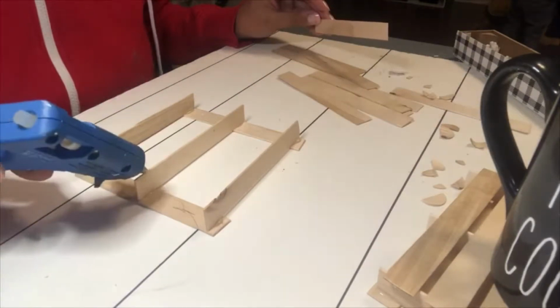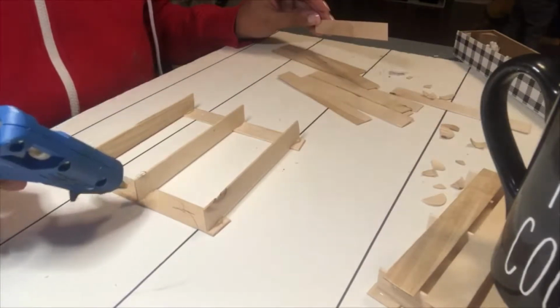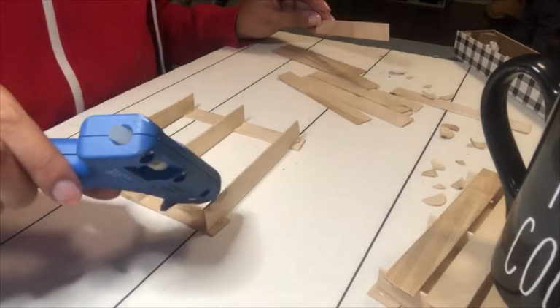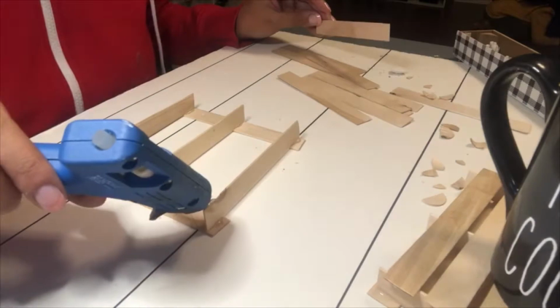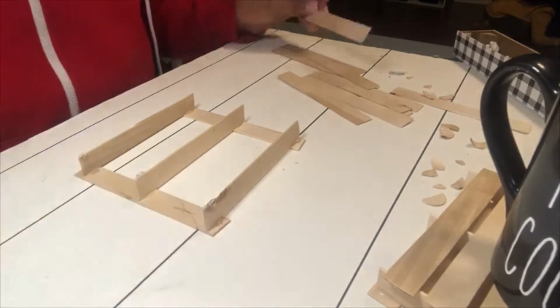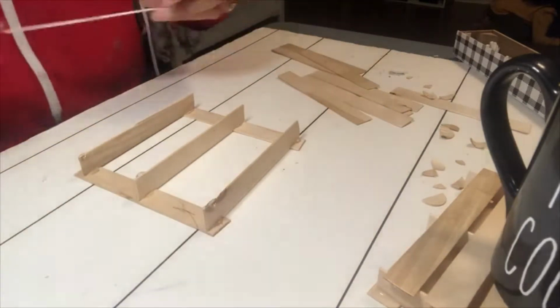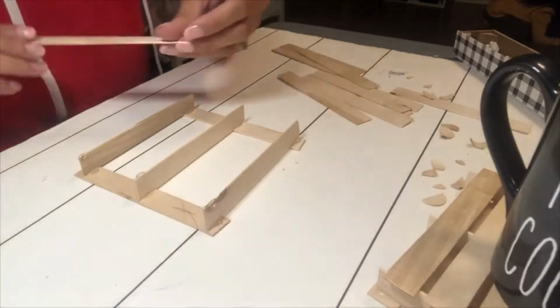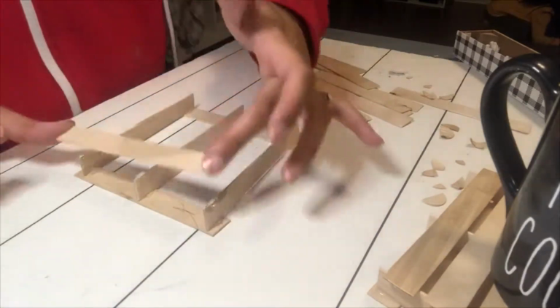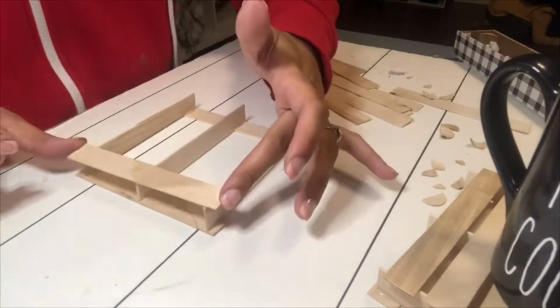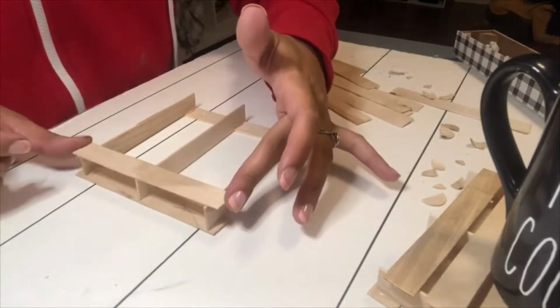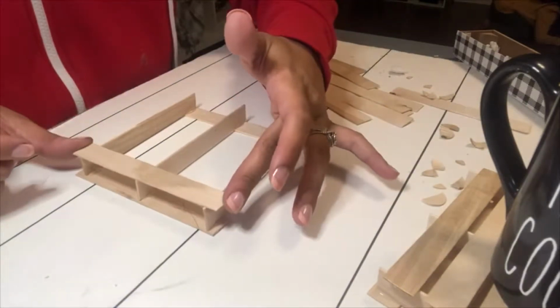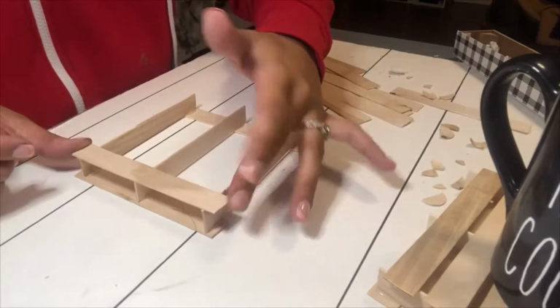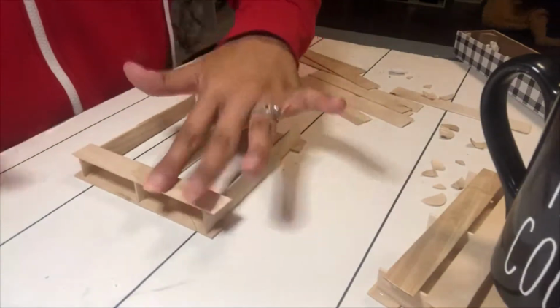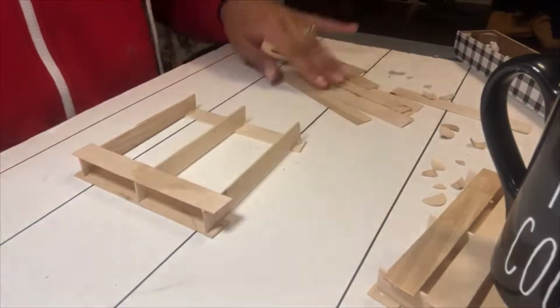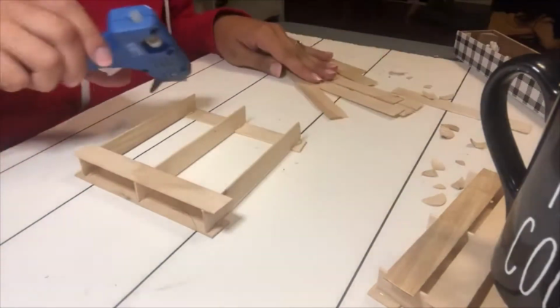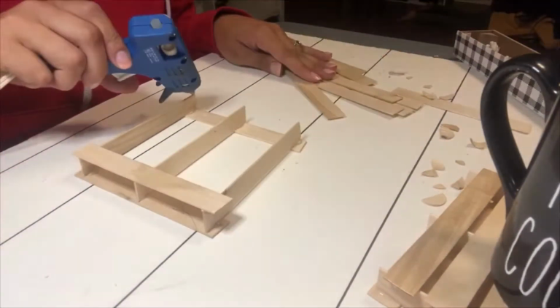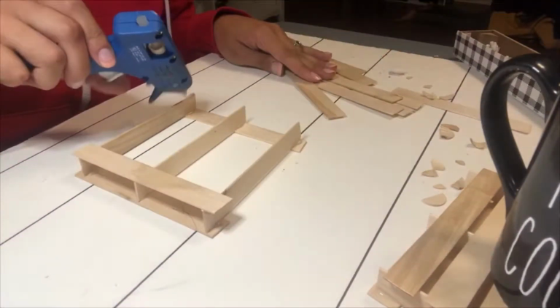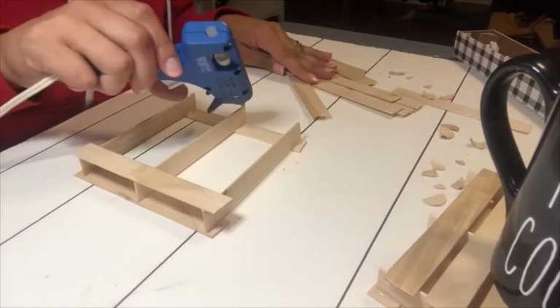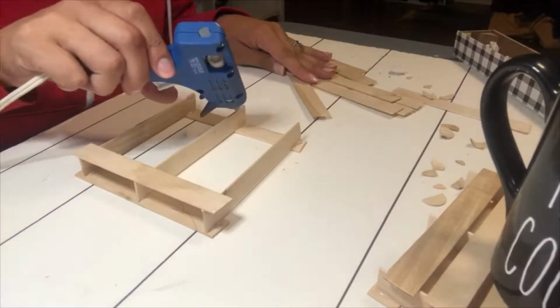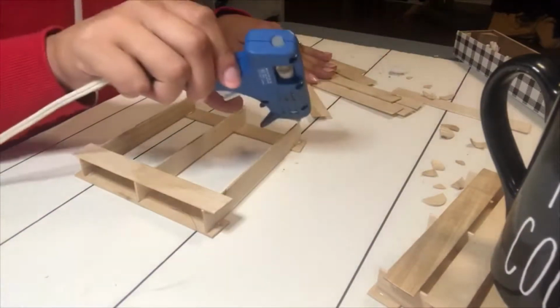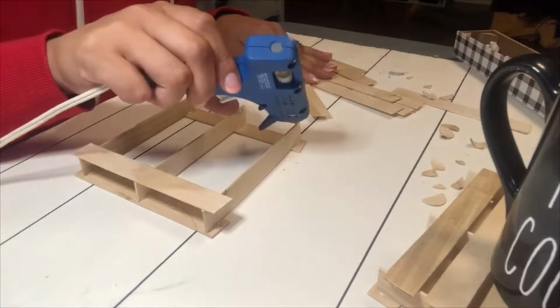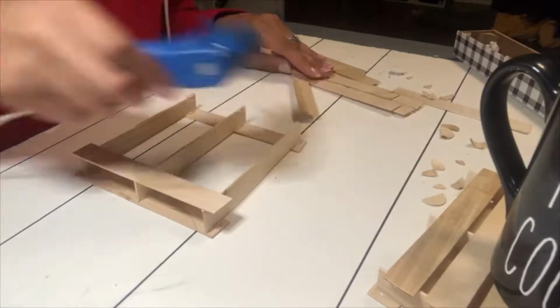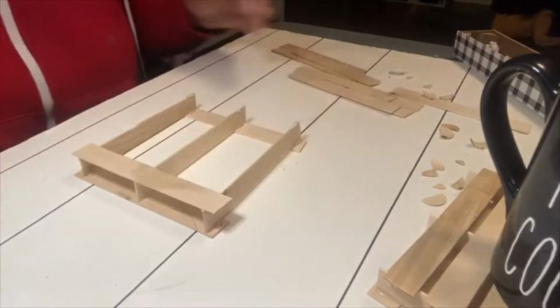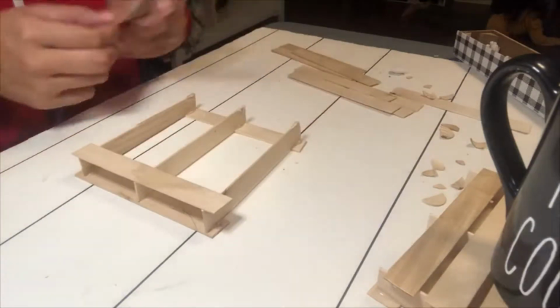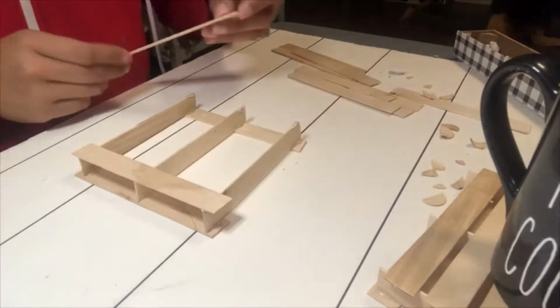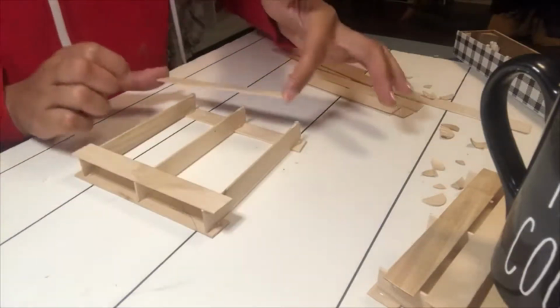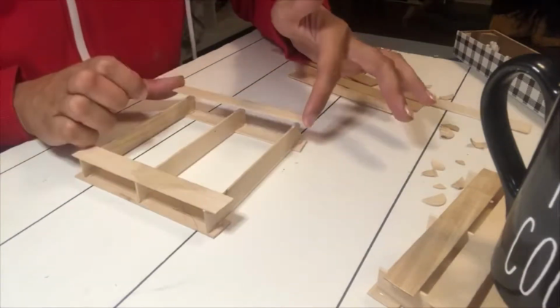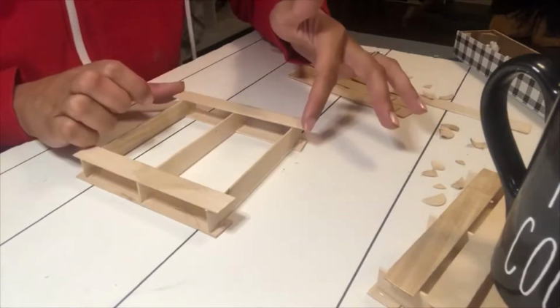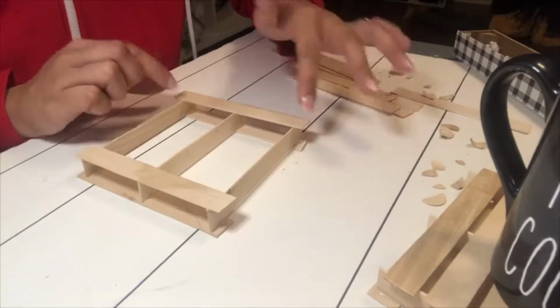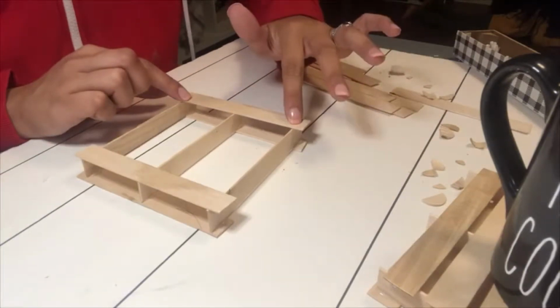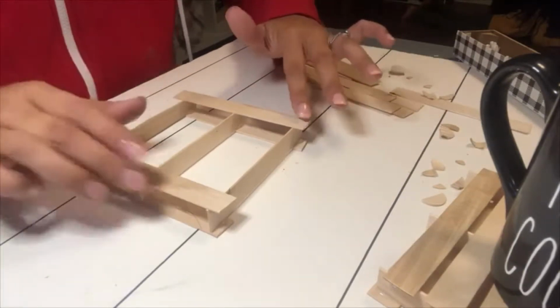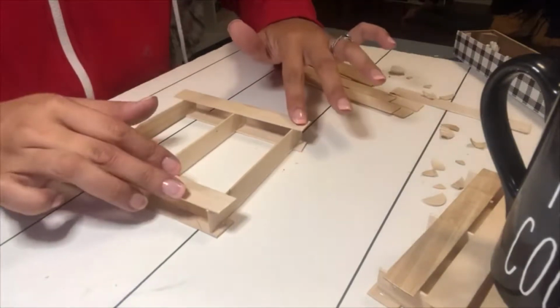After you have your foundation, you're going to want to add some more glue and then start off on the end. Put one on each end, and I feel like you can make it more even when you do it that way.